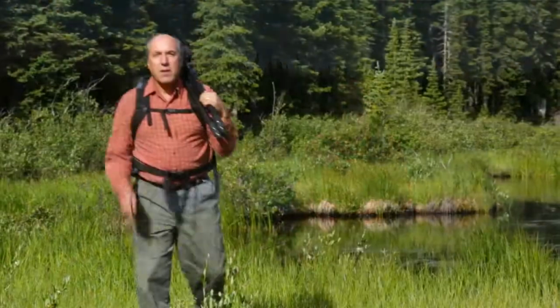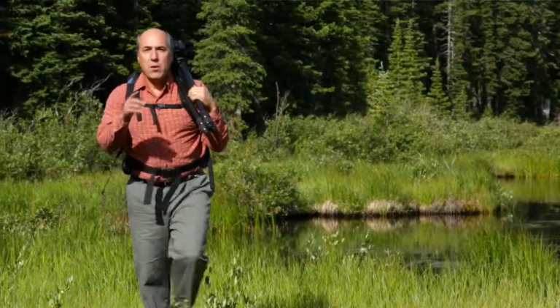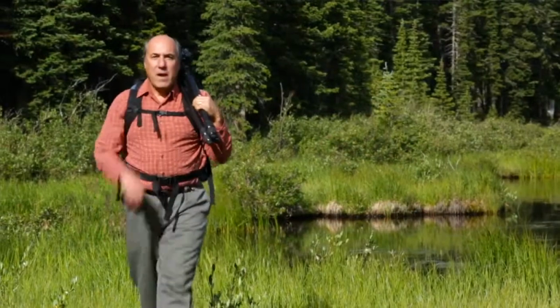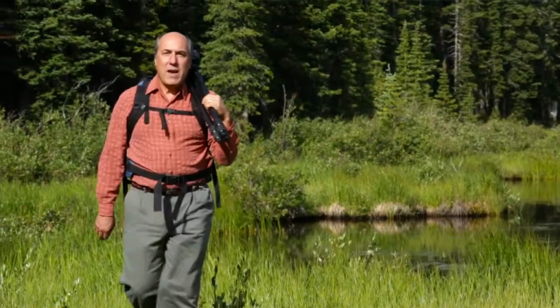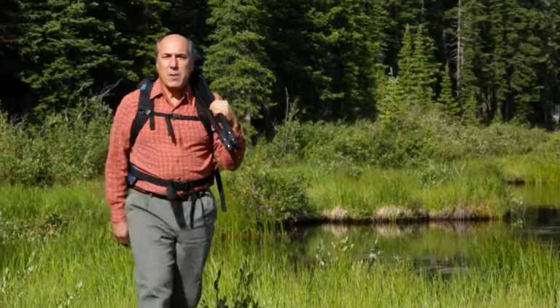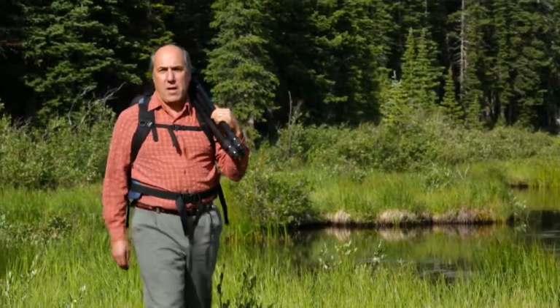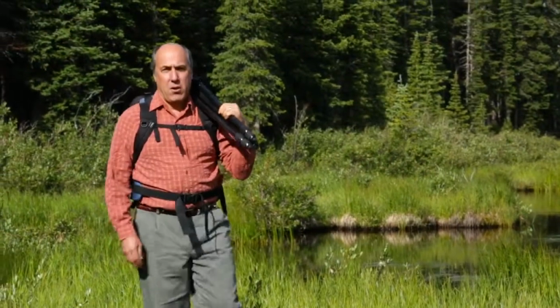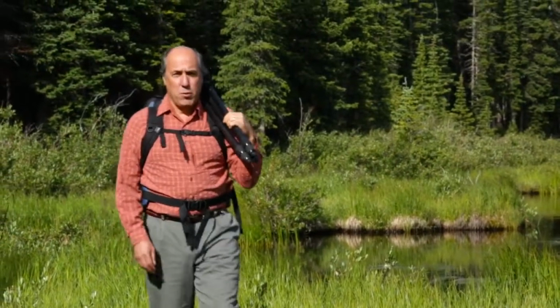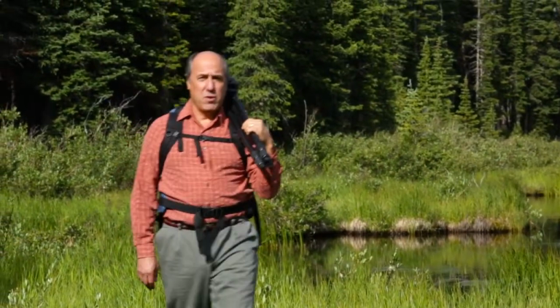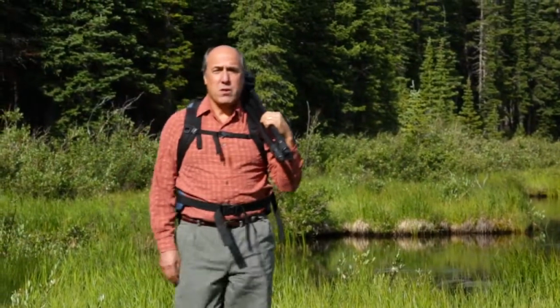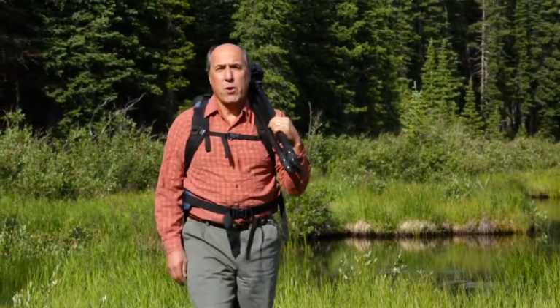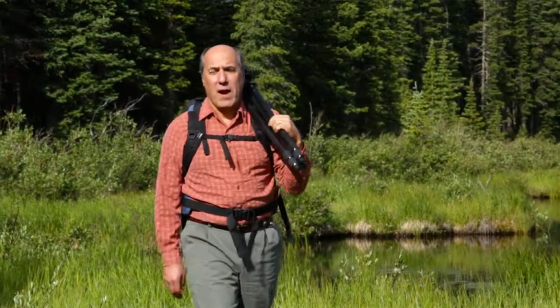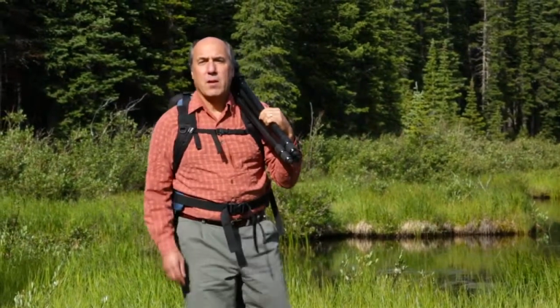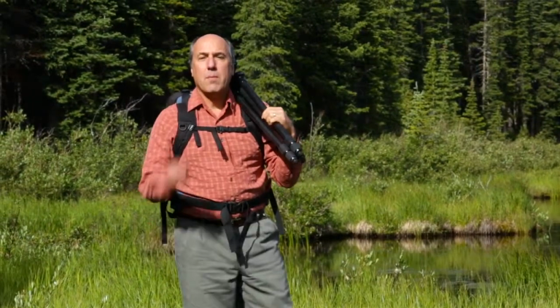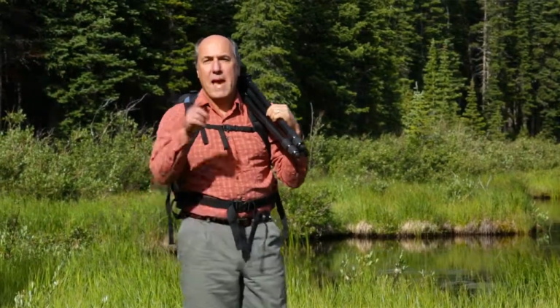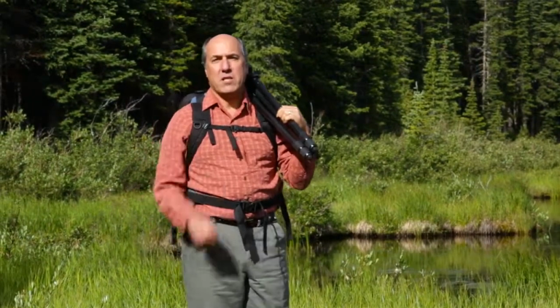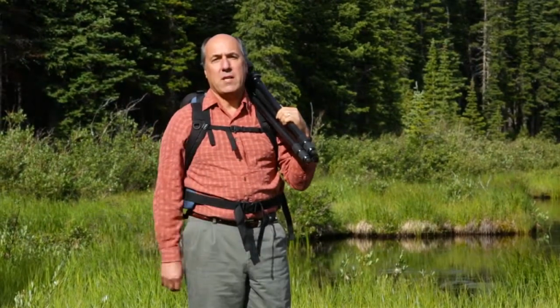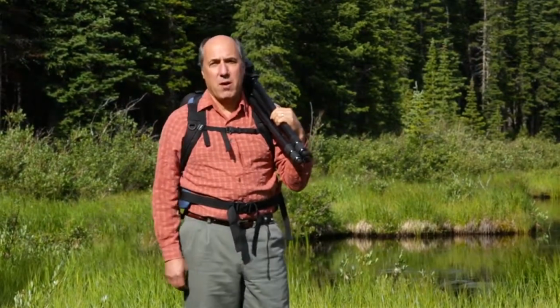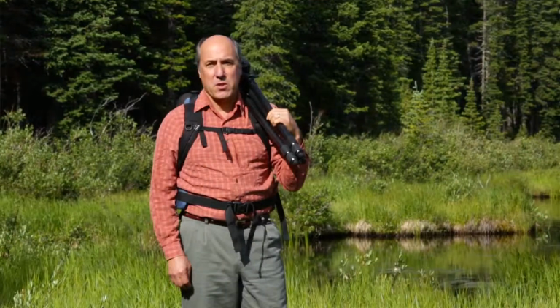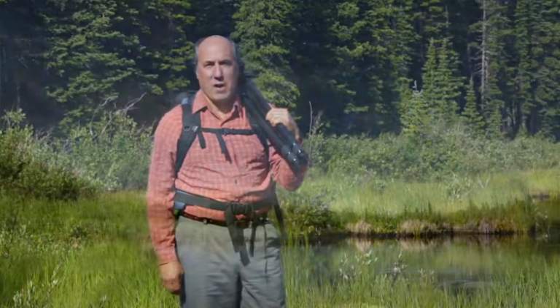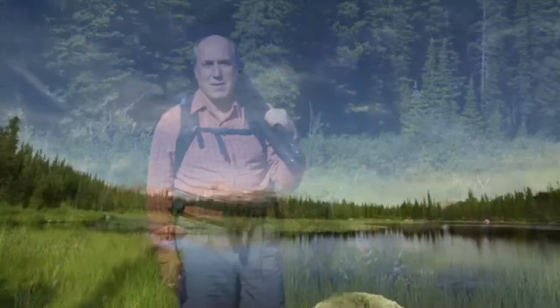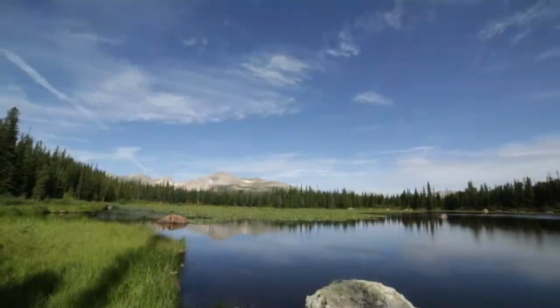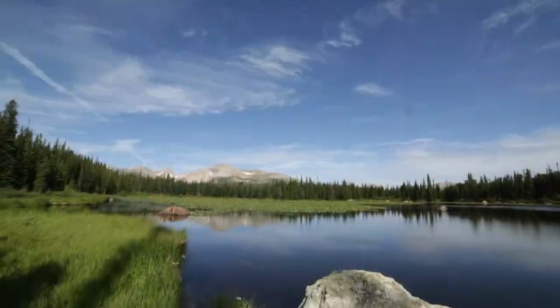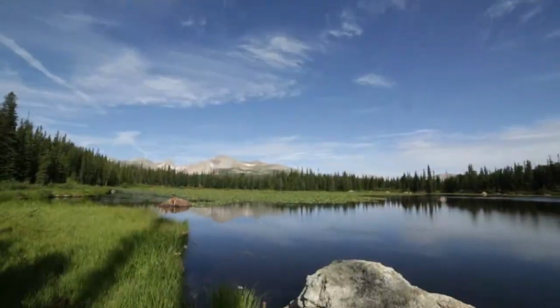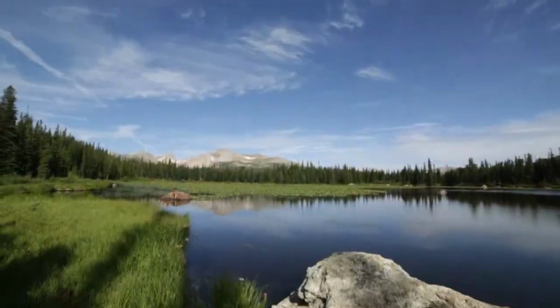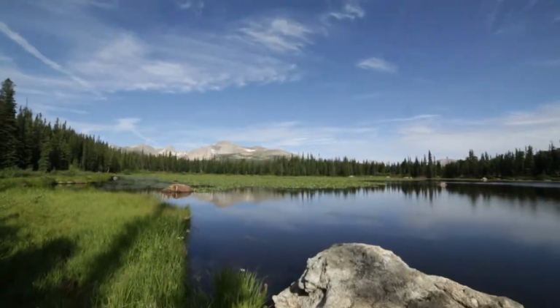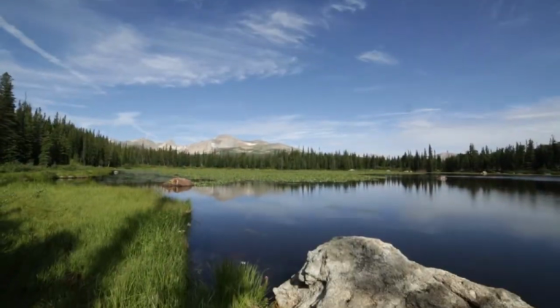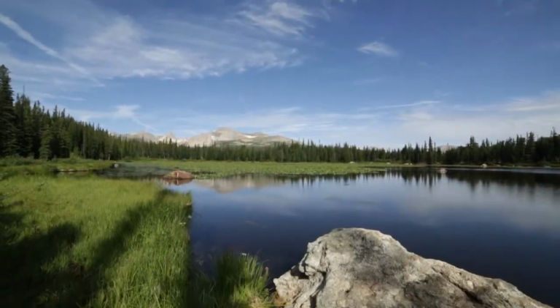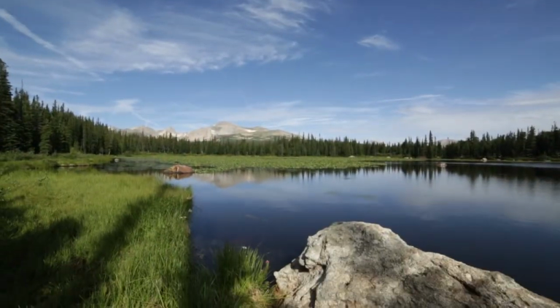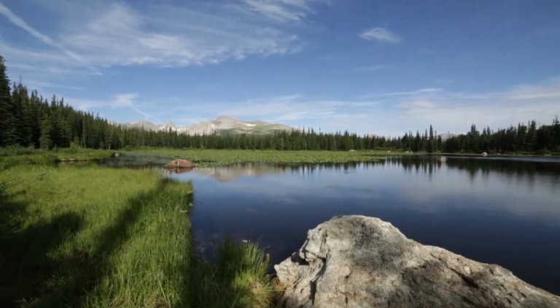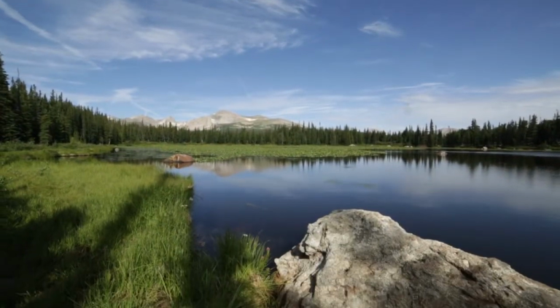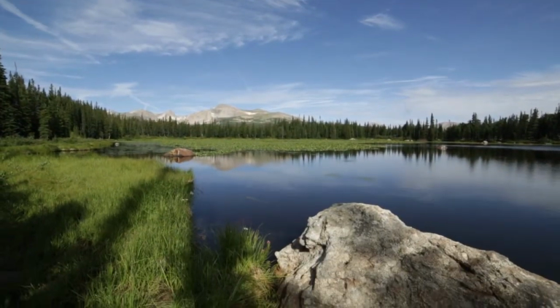You'll find great tips on how to improve your digital photographs, manage, and share them as well. So come on, join me for some Rocky Mountain adventure.